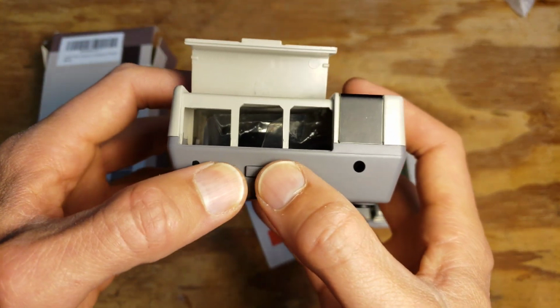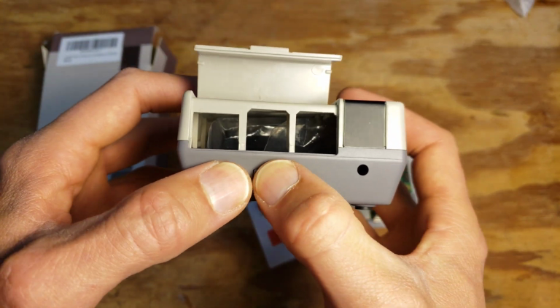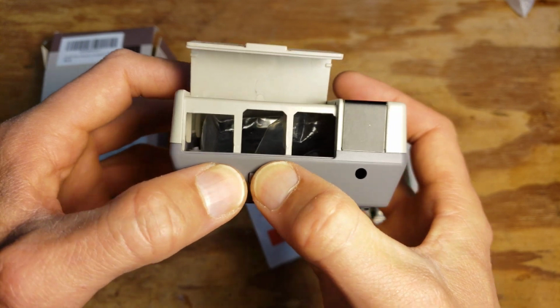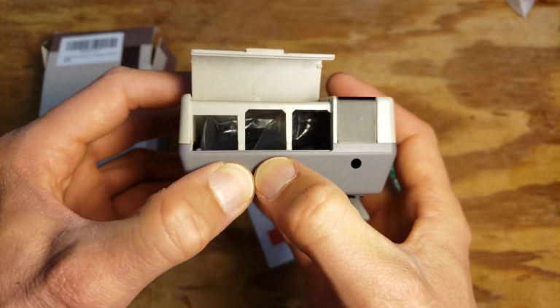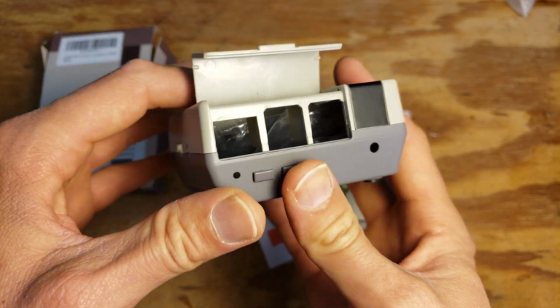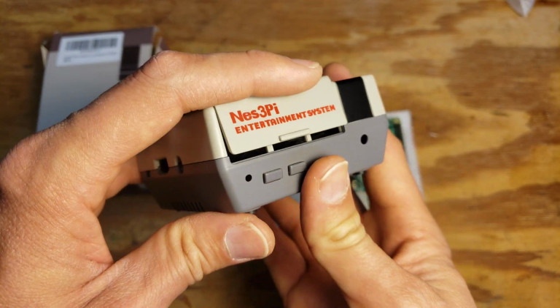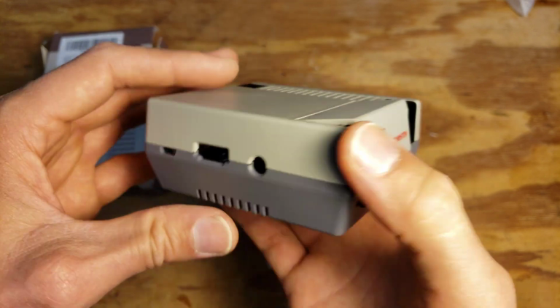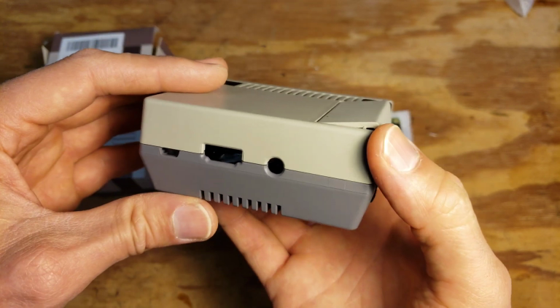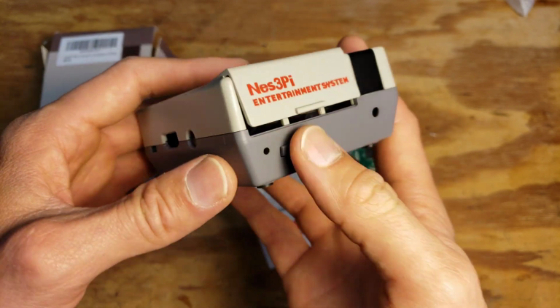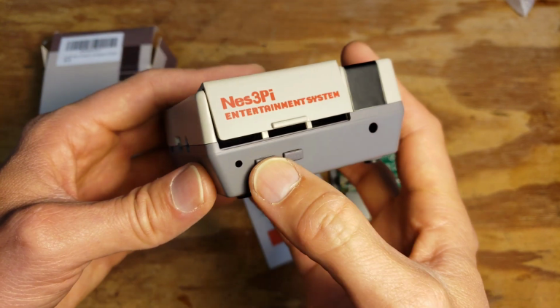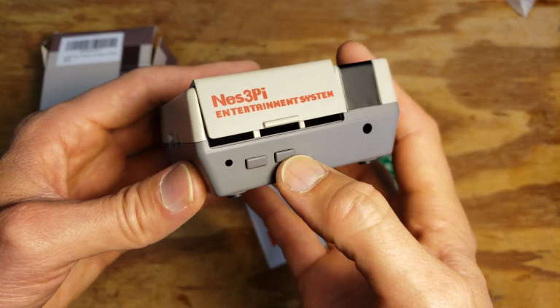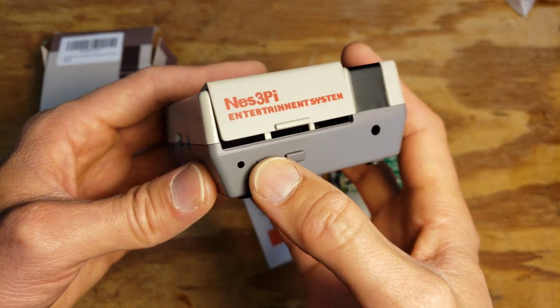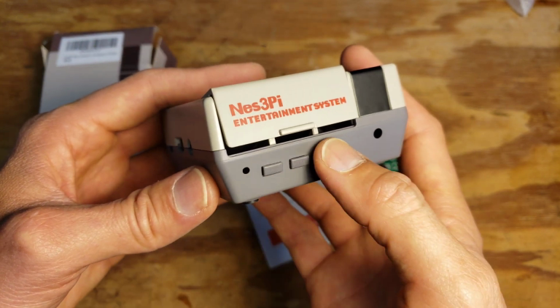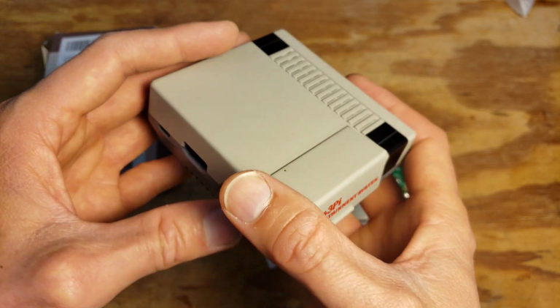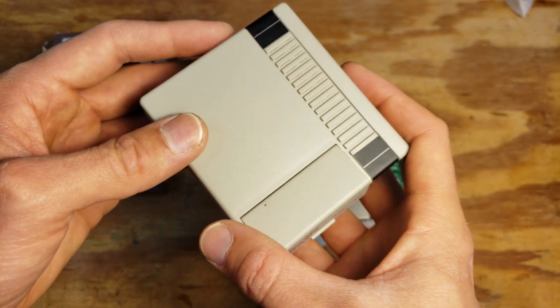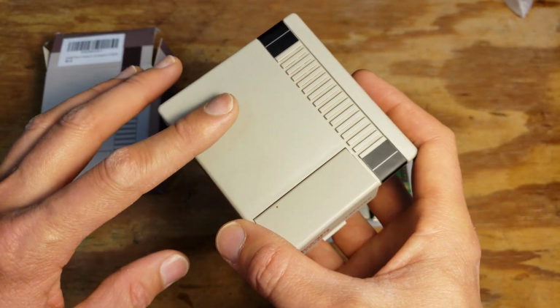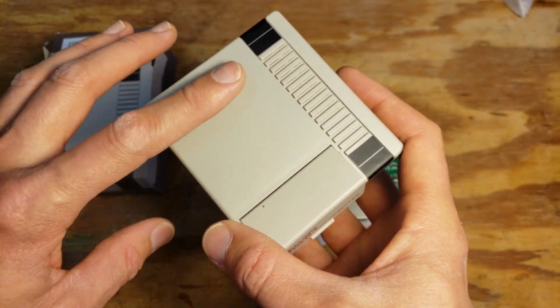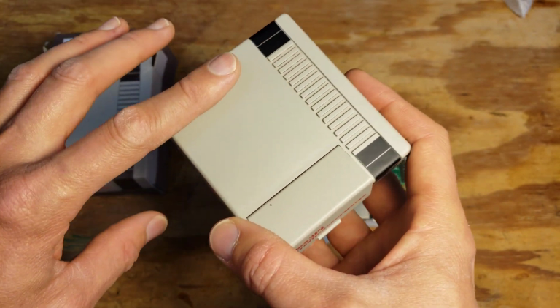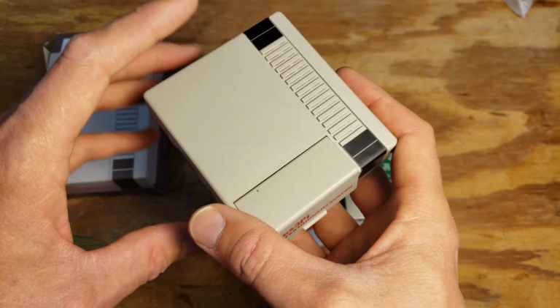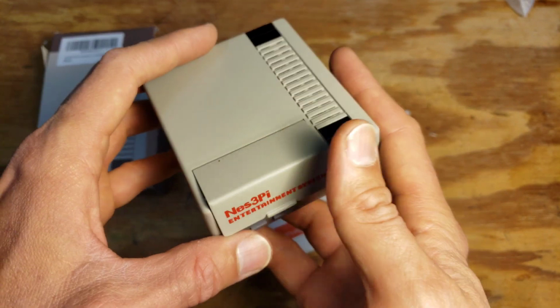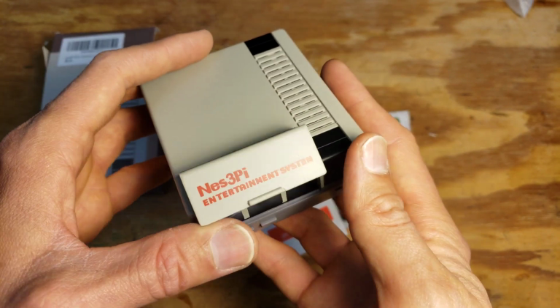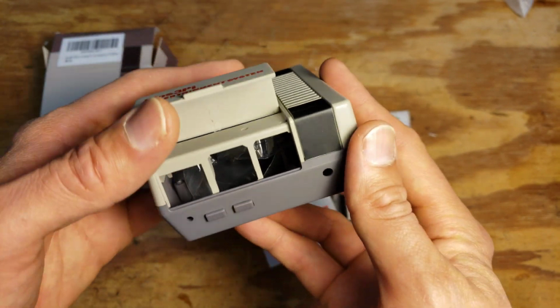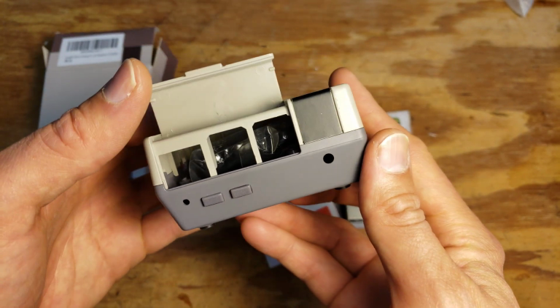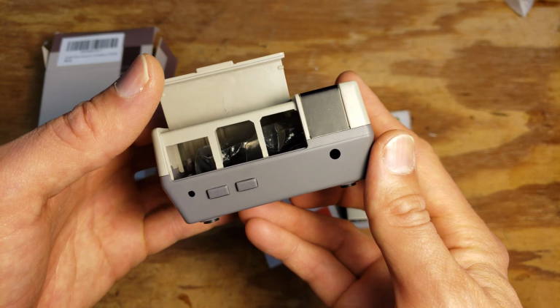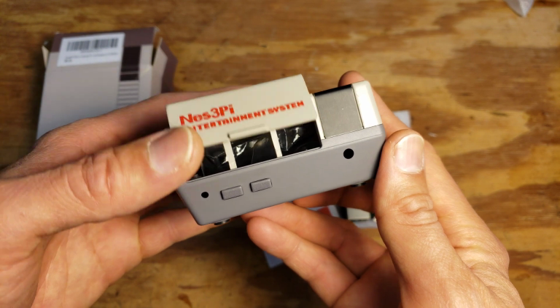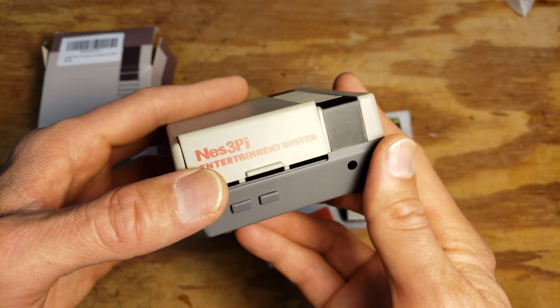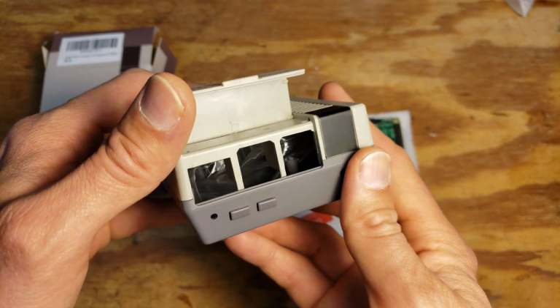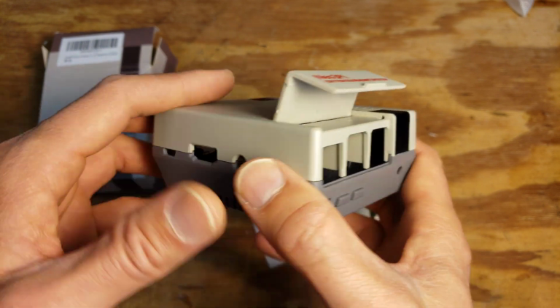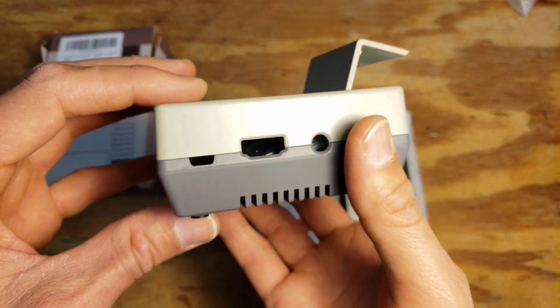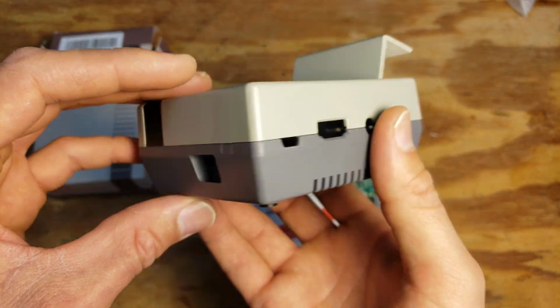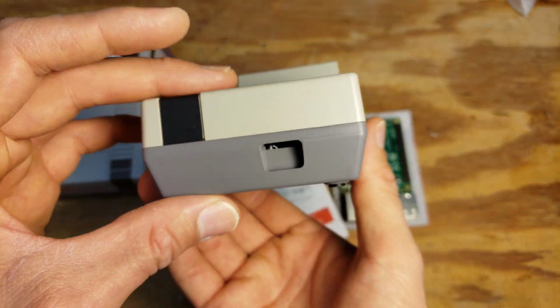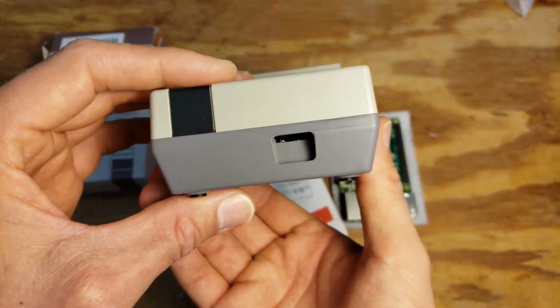Unfortunately, the buttons don't do anything on this version. There's another version that's larger where the buttons actually work and function, but that other version has a separate board on the back and it's quite a bit bigger too. I didn't really need that for a print server, so I just wanted something very simple.